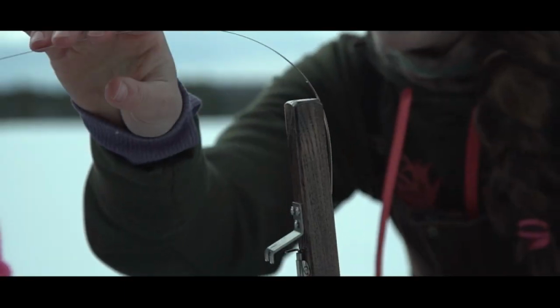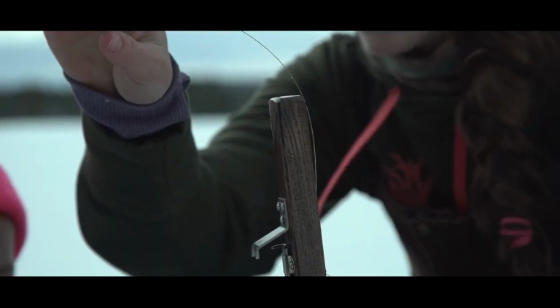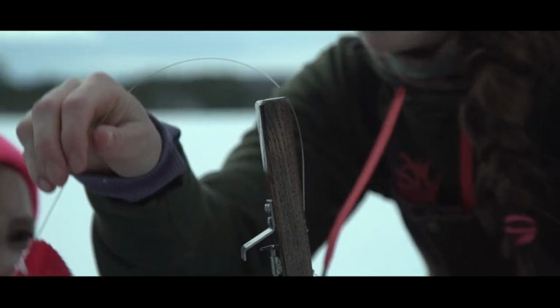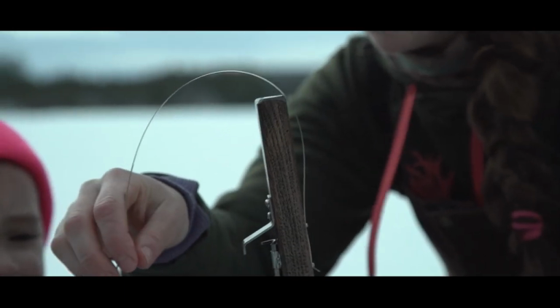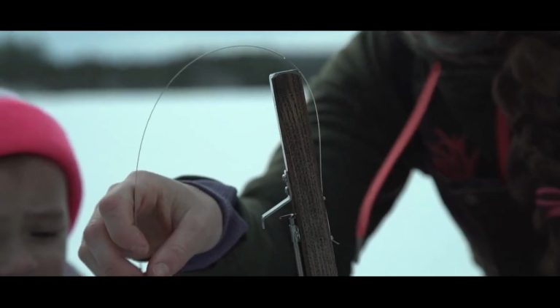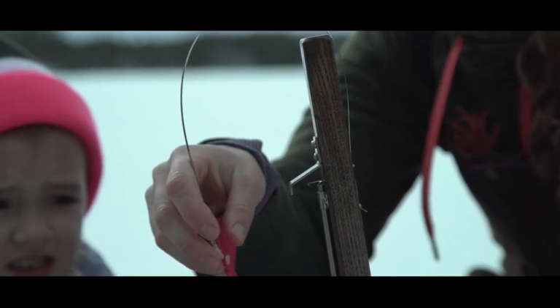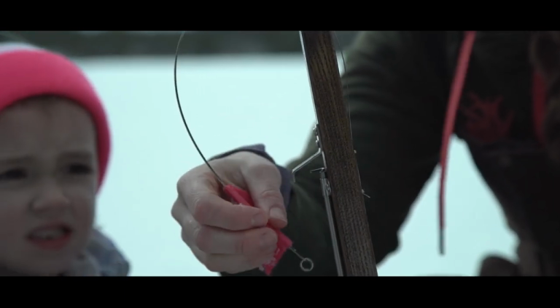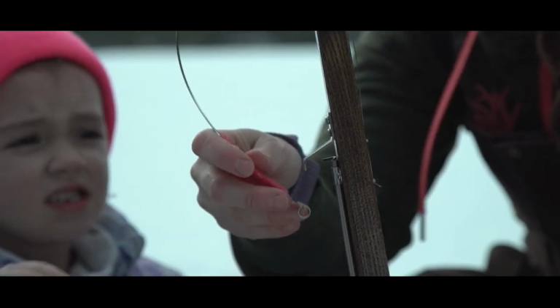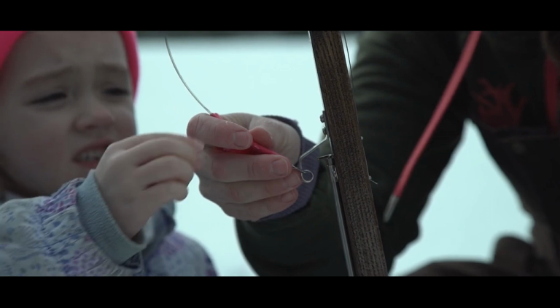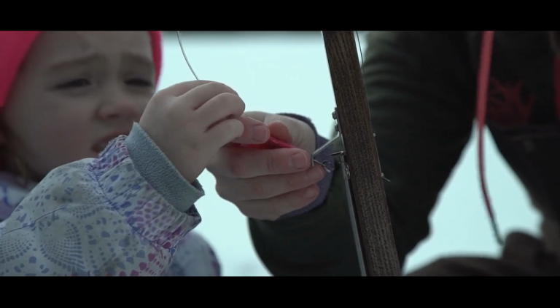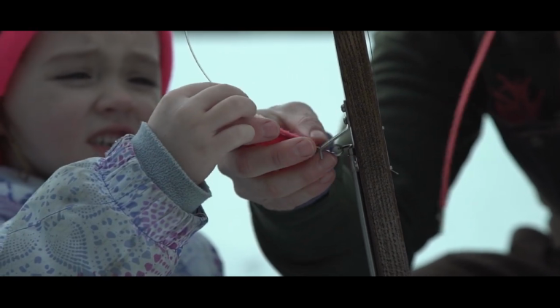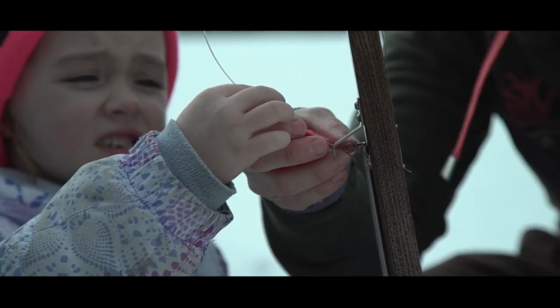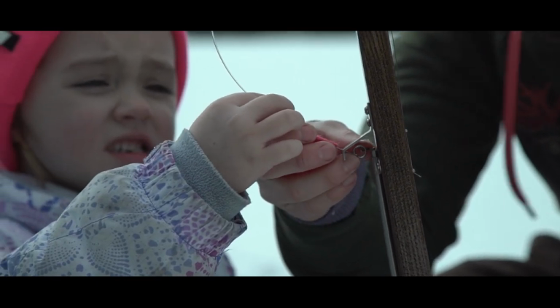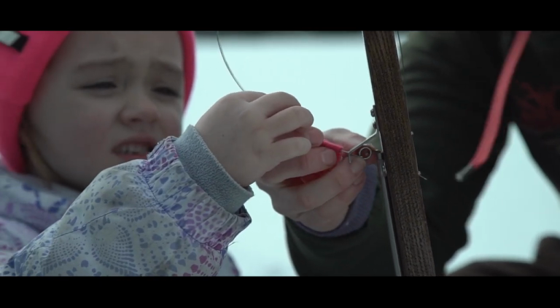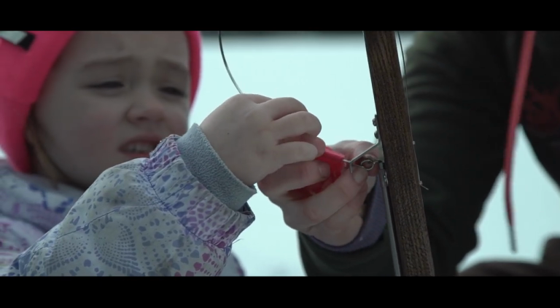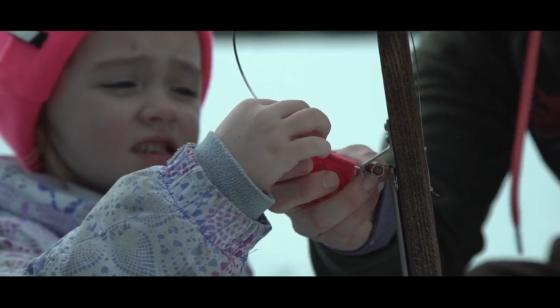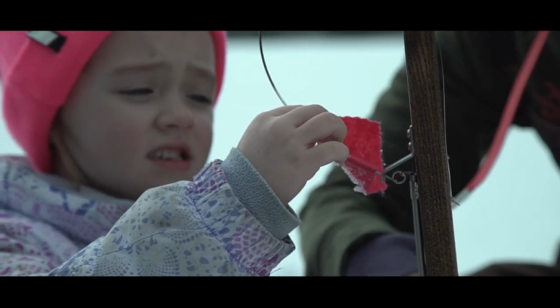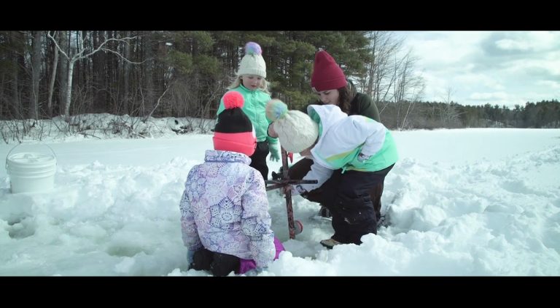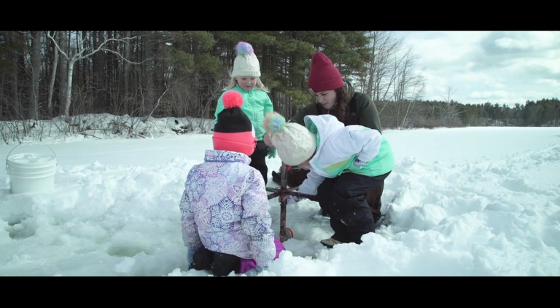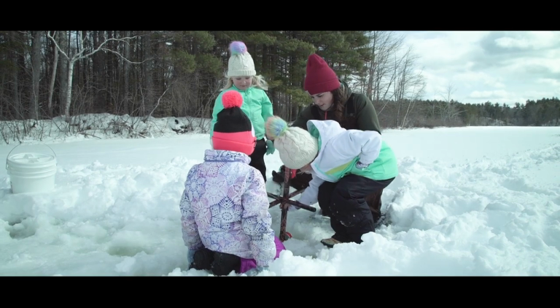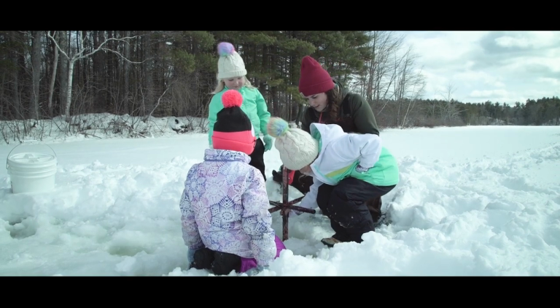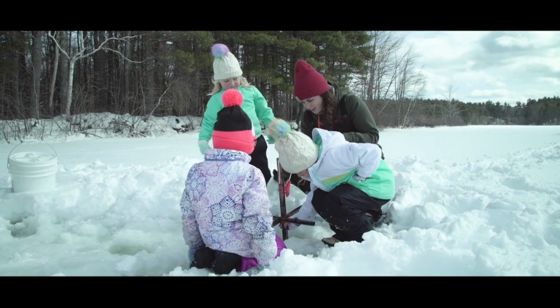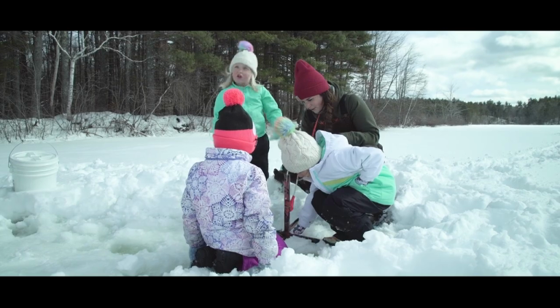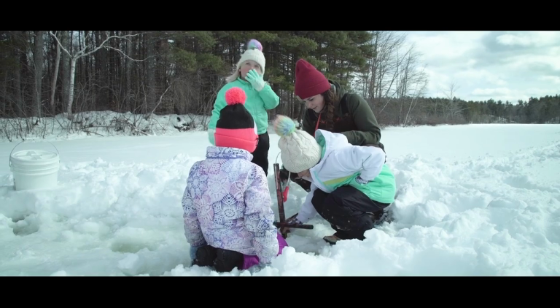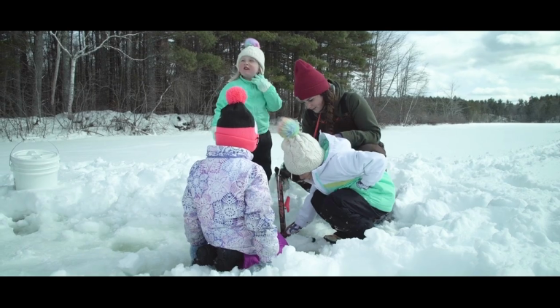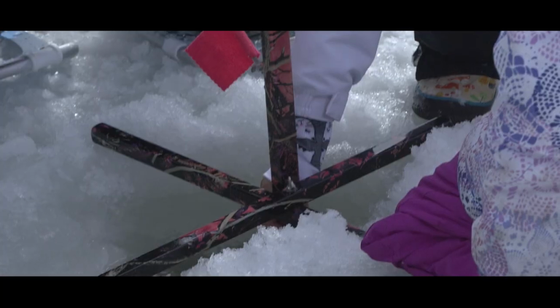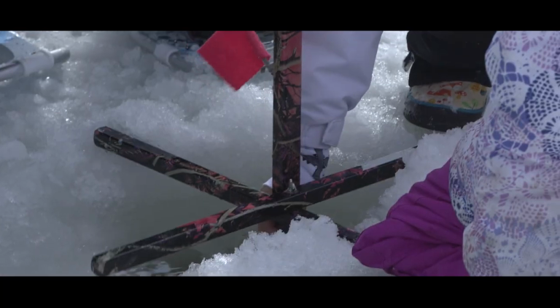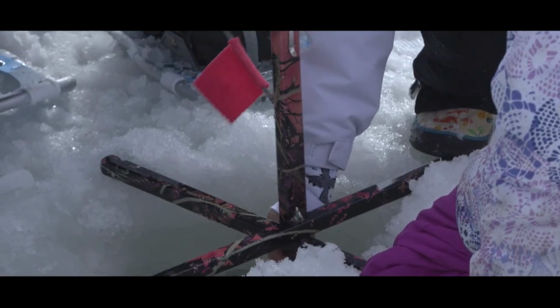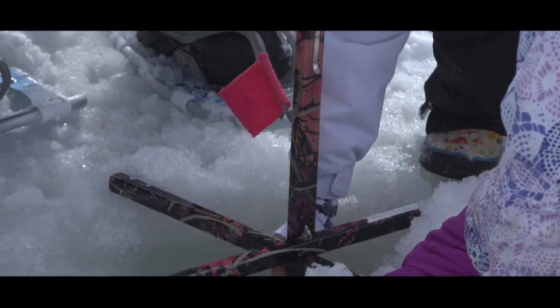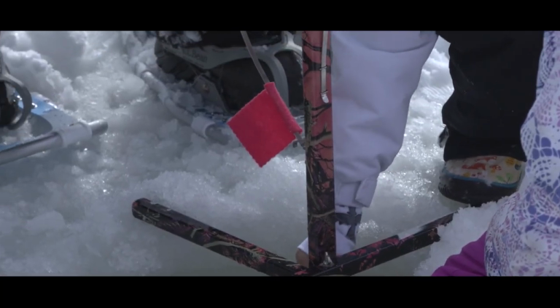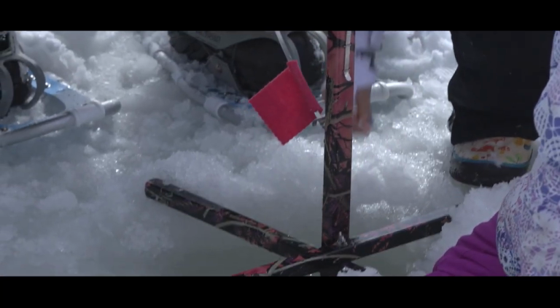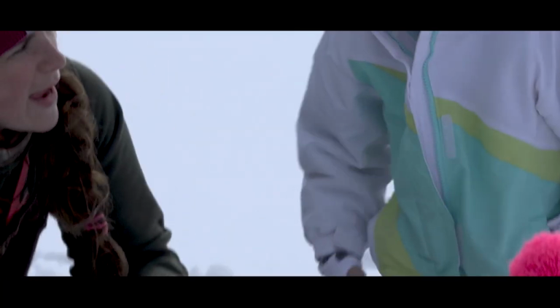Let's set the flag, okay? I'm gonna hold it down — go like this. Okay go ahead. Perfect, good job. Now what do we do? Wait.